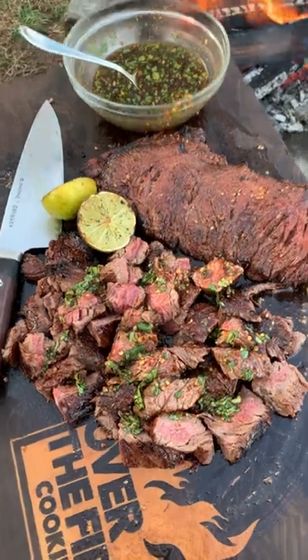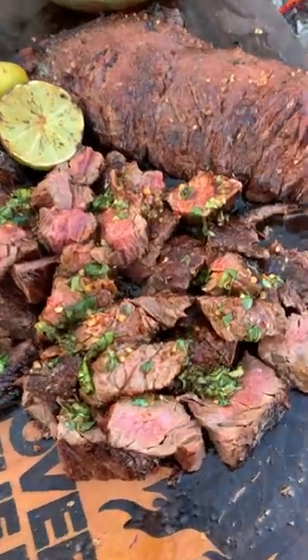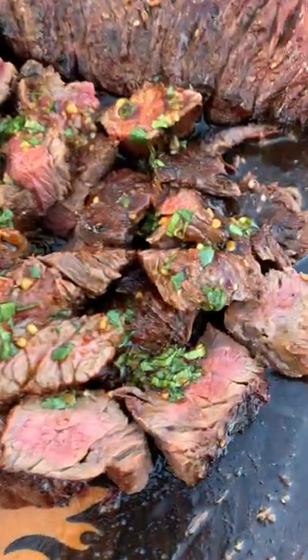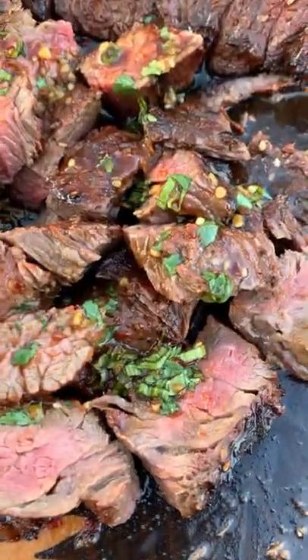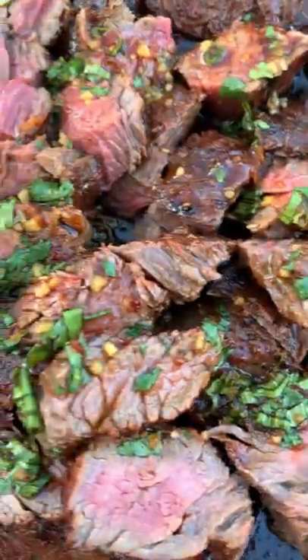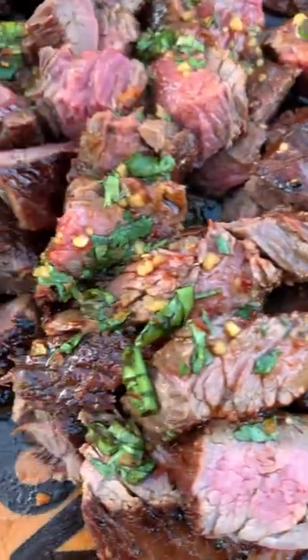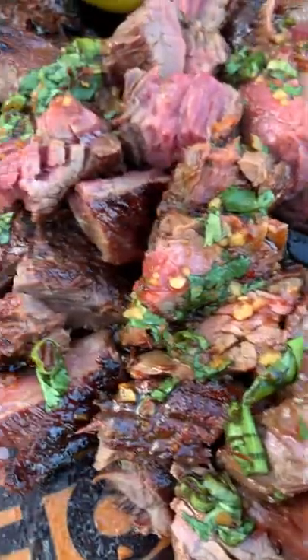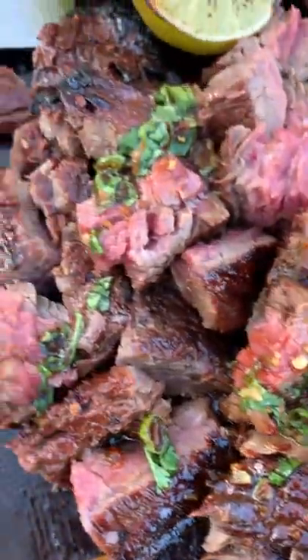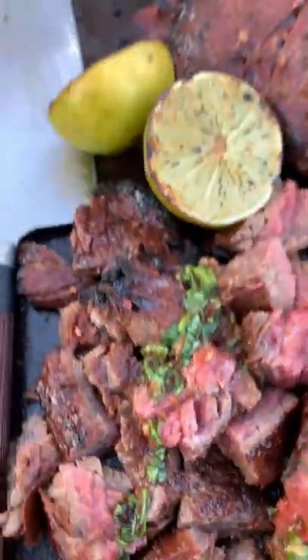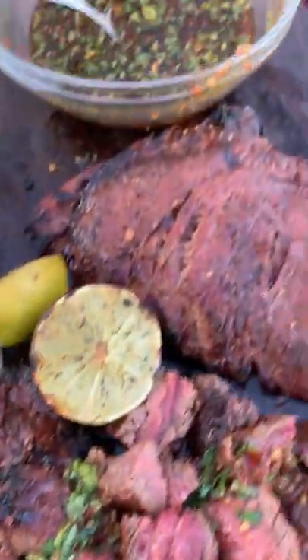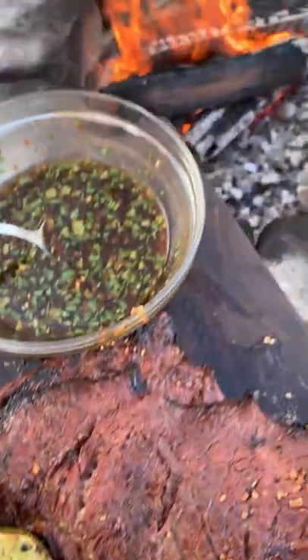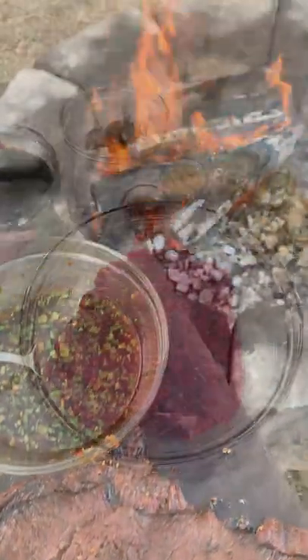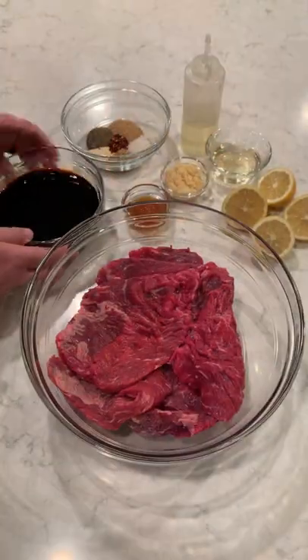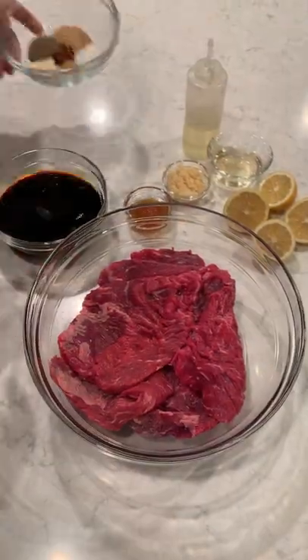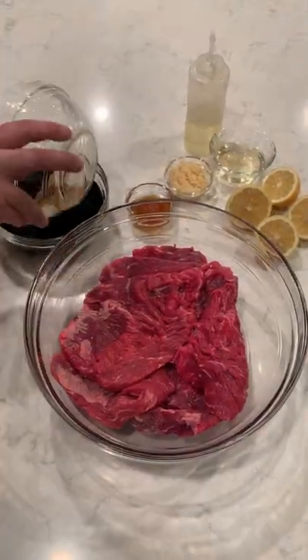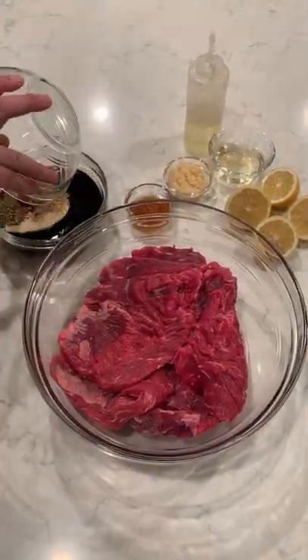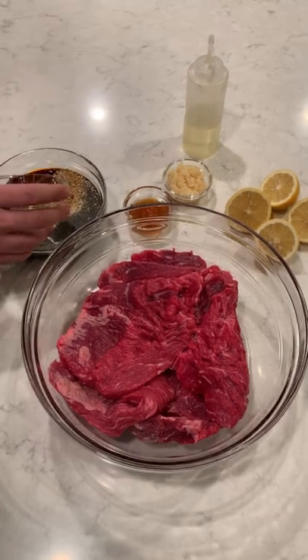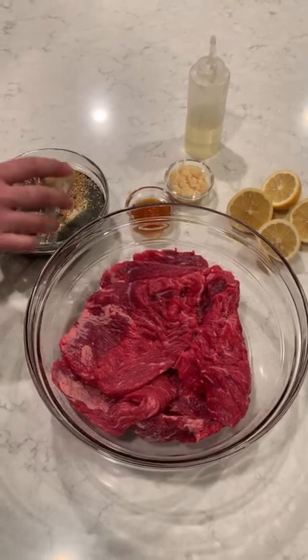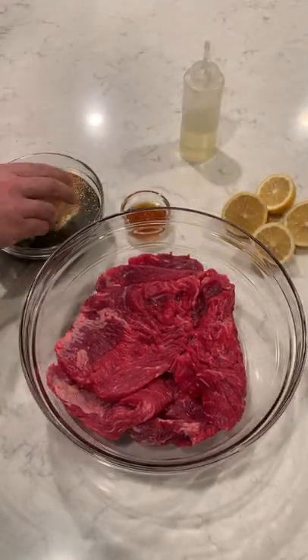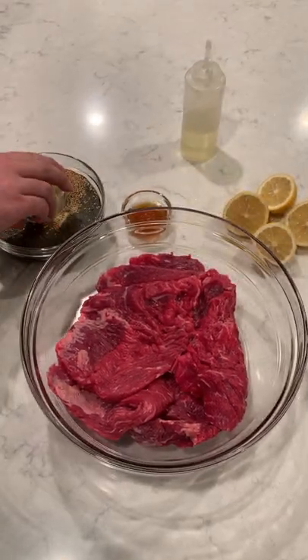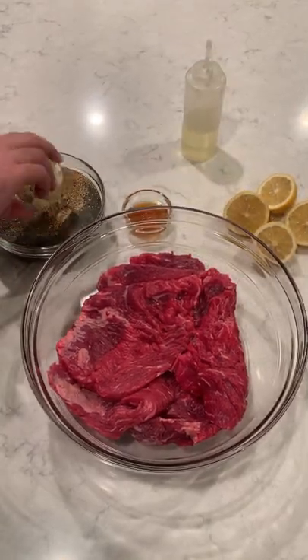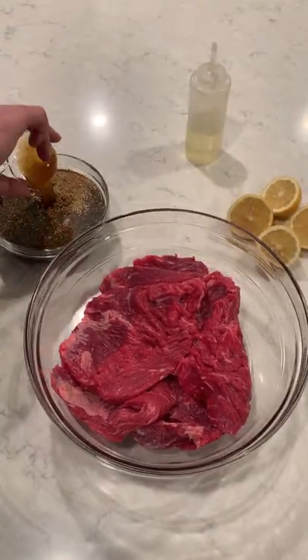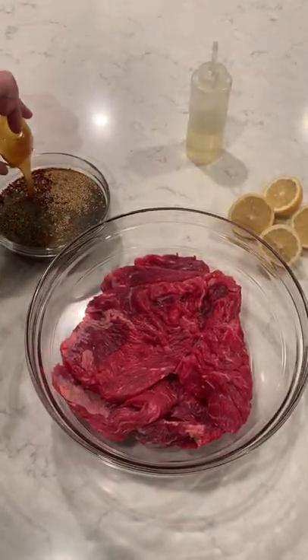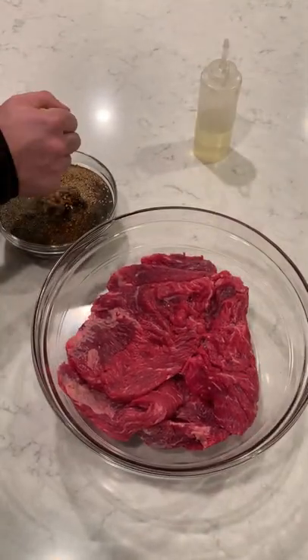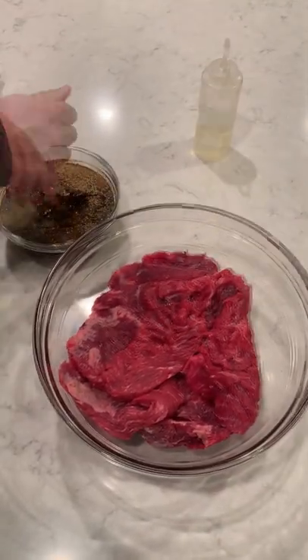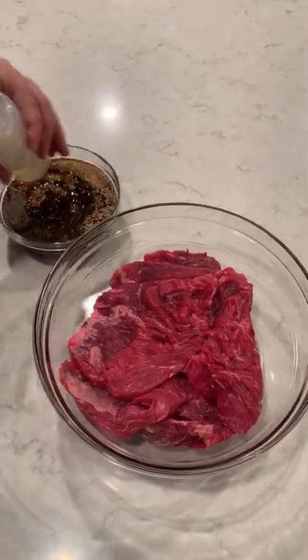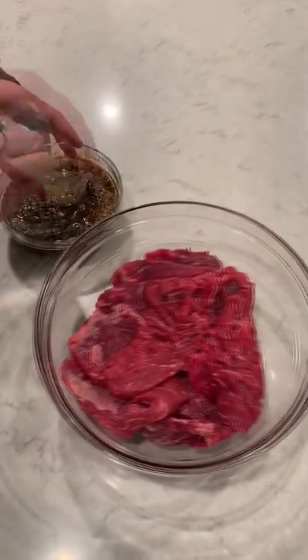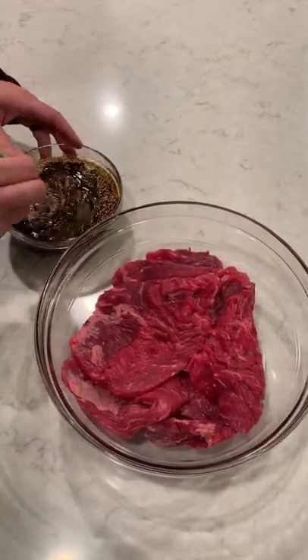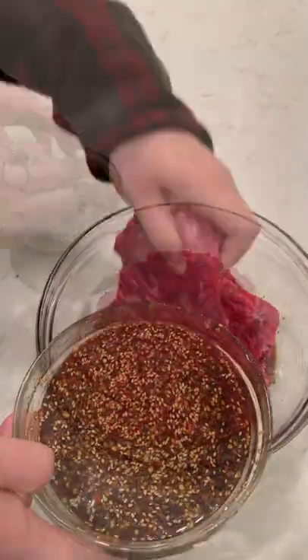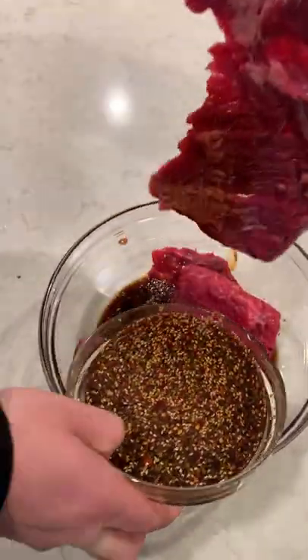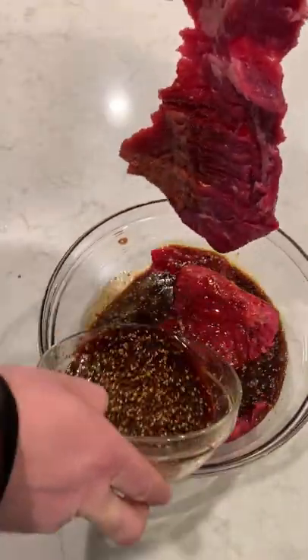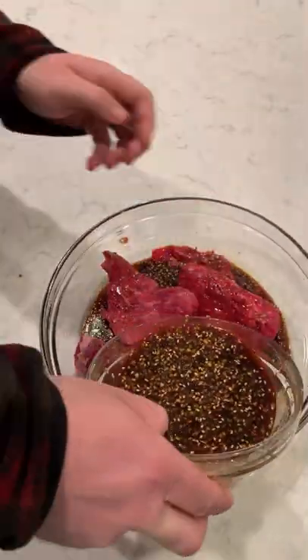Let me show you one of my favorite simple dishes to make over the fire. We're going to marinate some flap steak using a simple garlic and sesame seed style marinade. You can find this whole recipe on my blog.